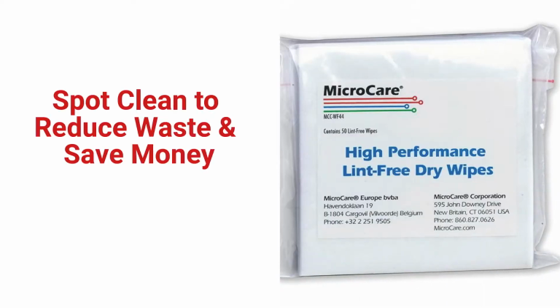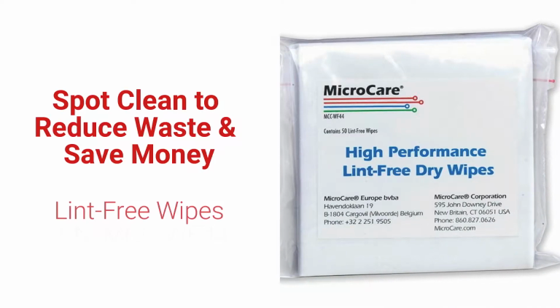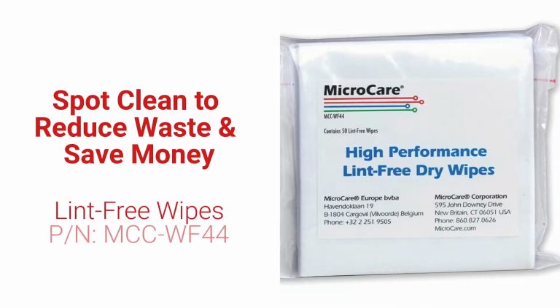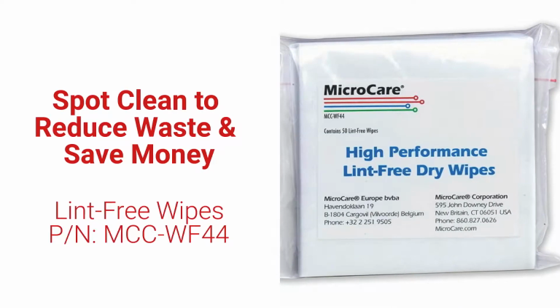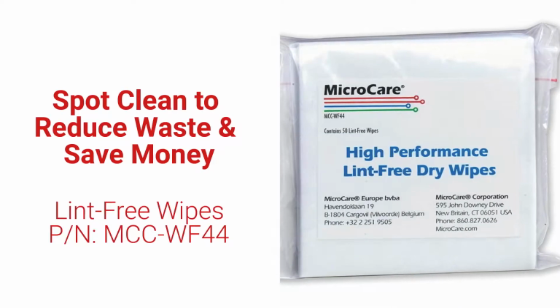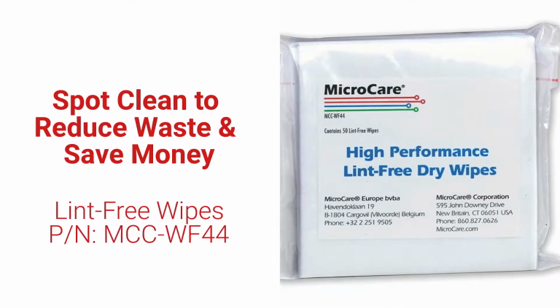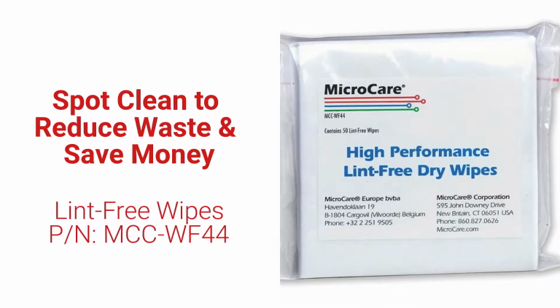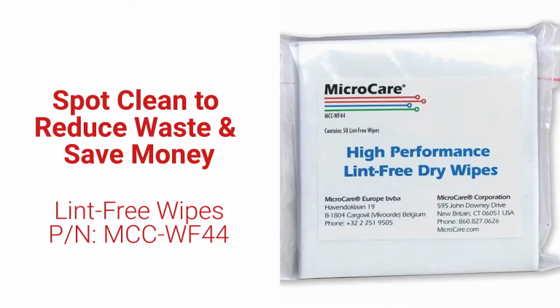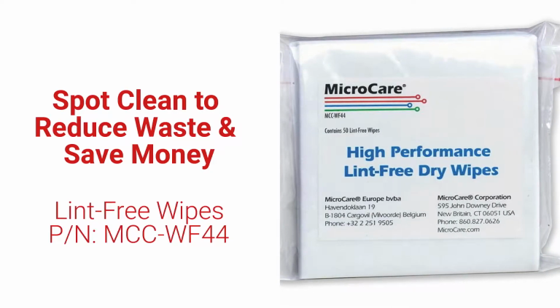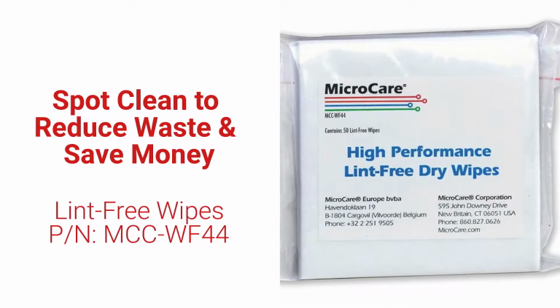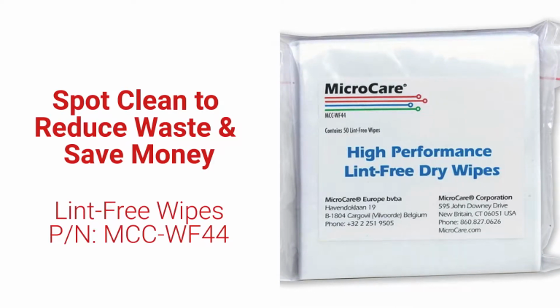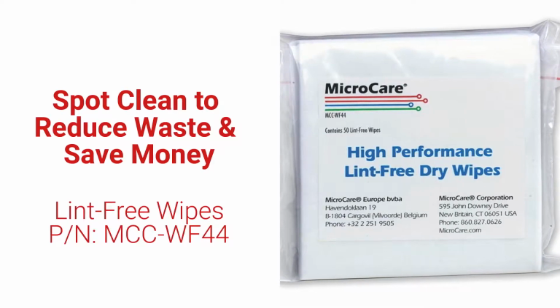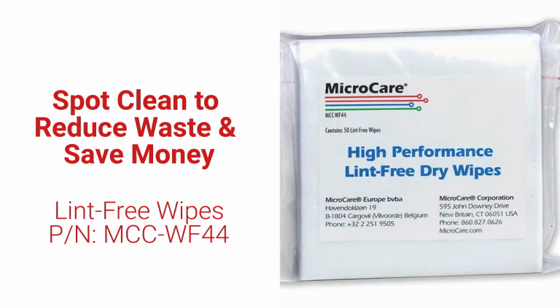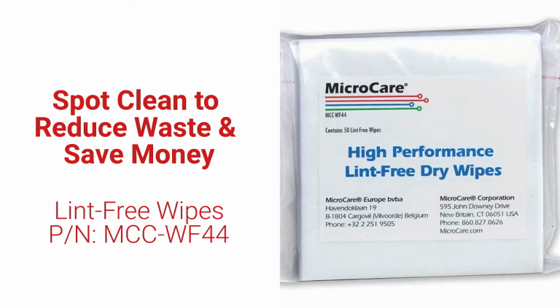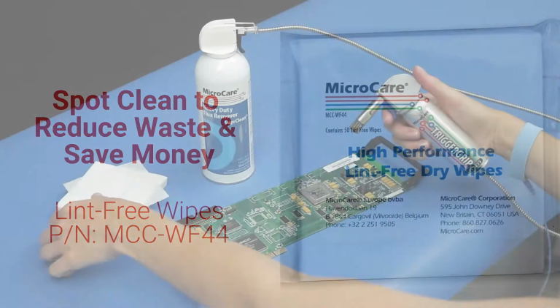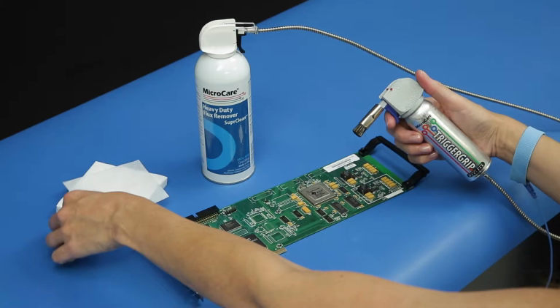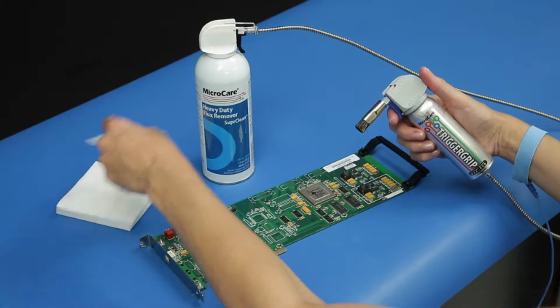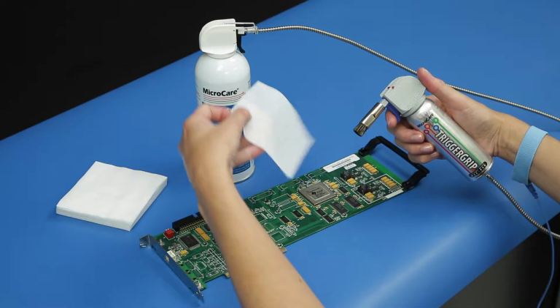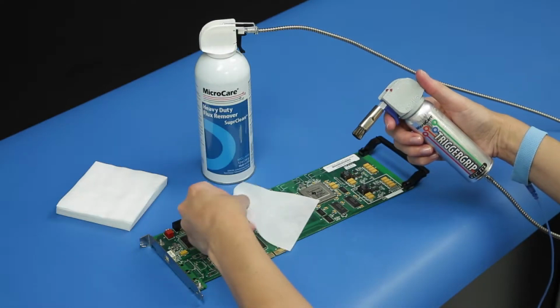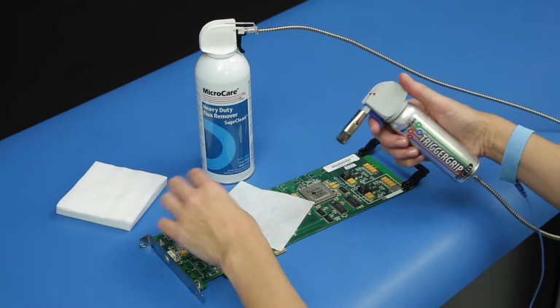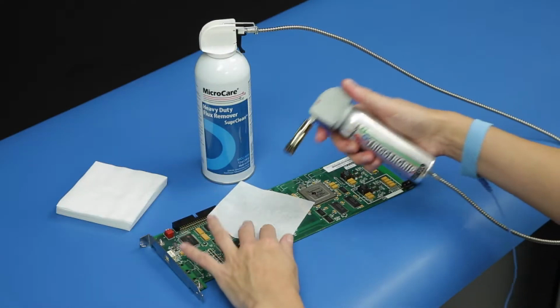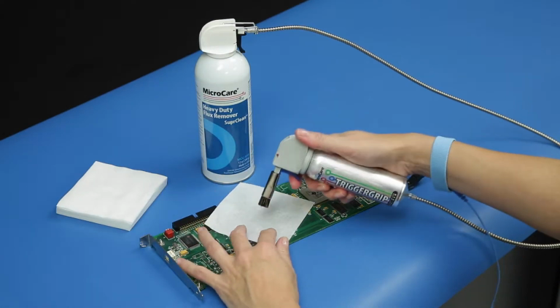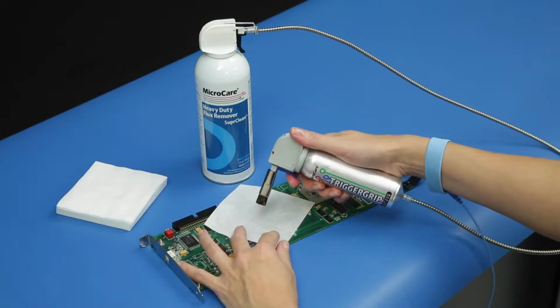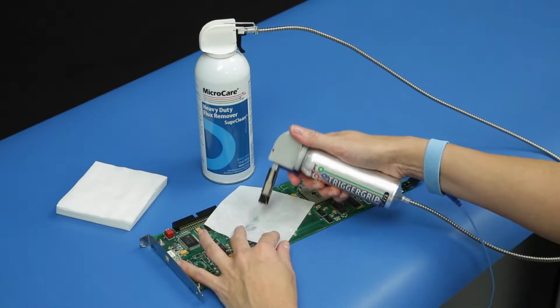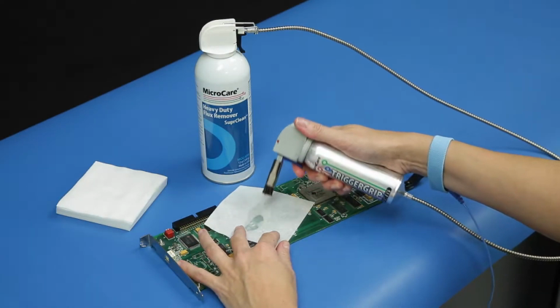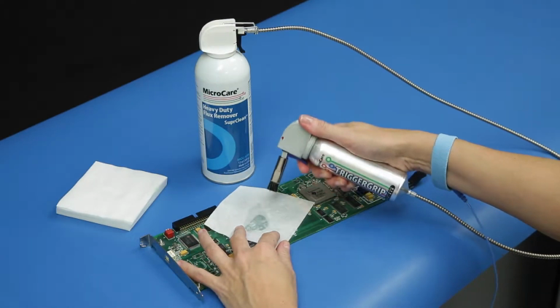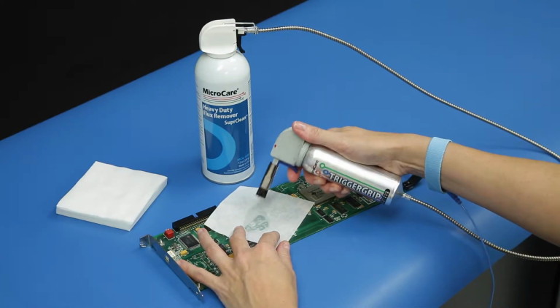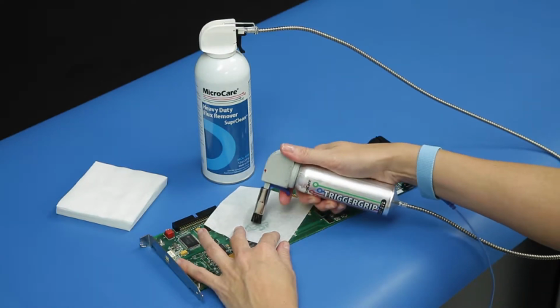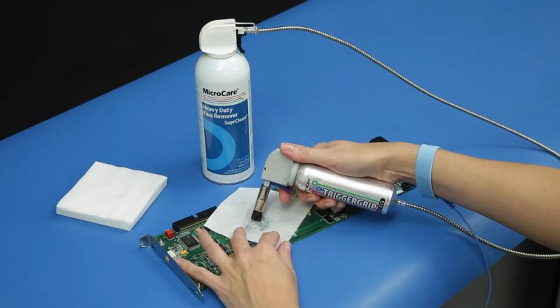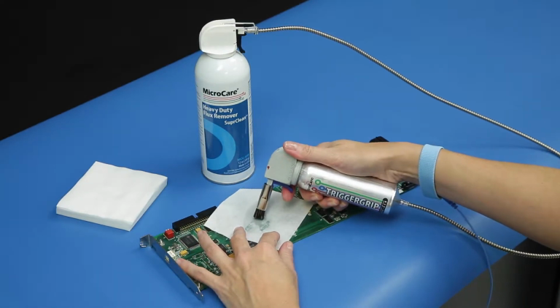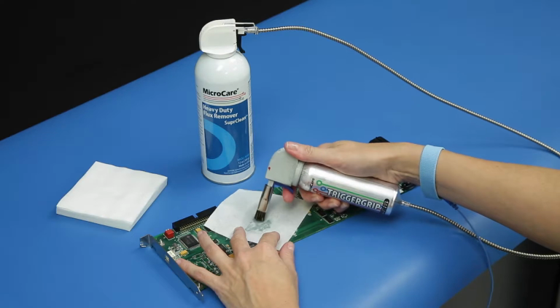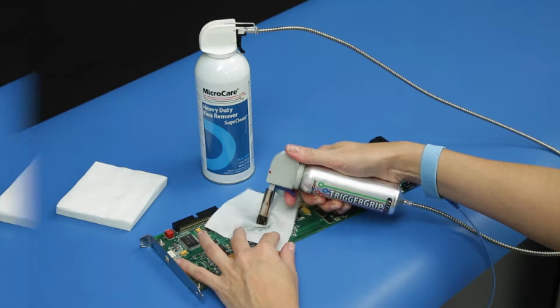Spot clean the dirty portion of a board through the MicroCare lint-free wipe and flux residue will remain on the bottom of the wipe instead of flowing over a clean part.